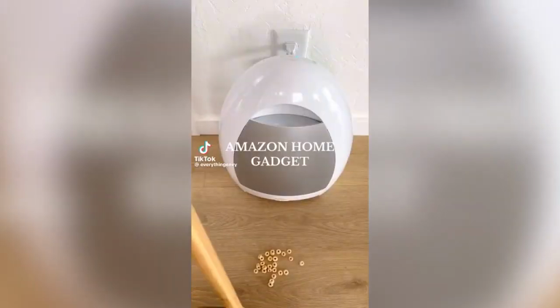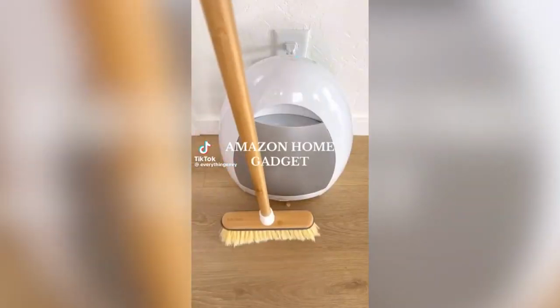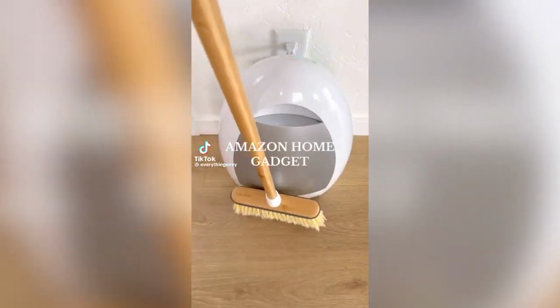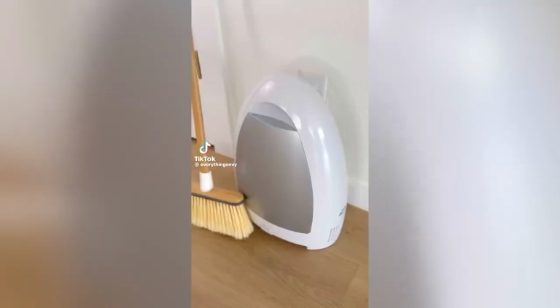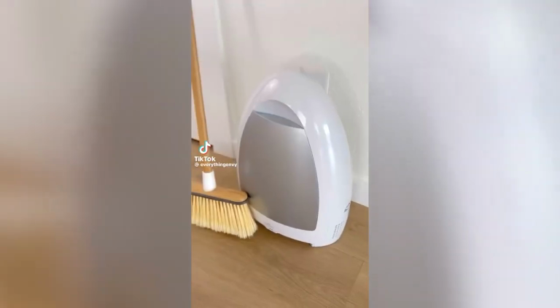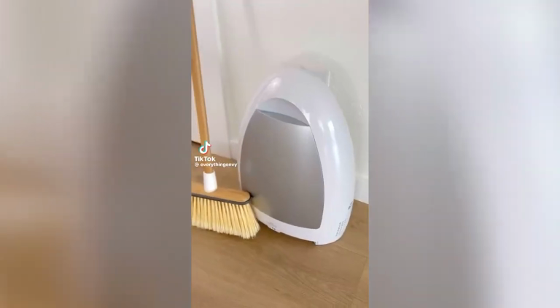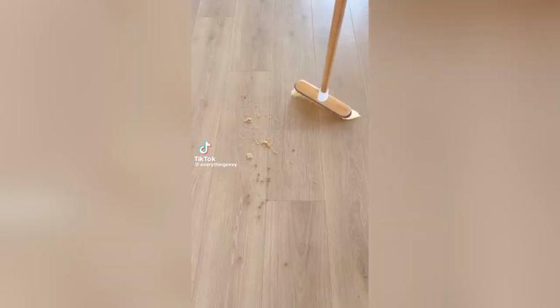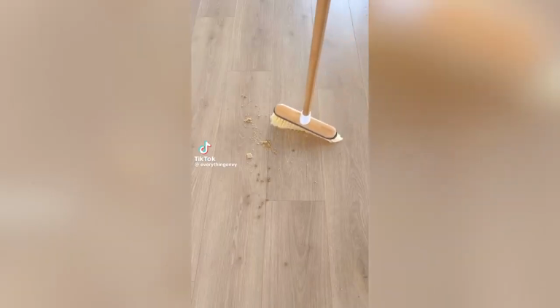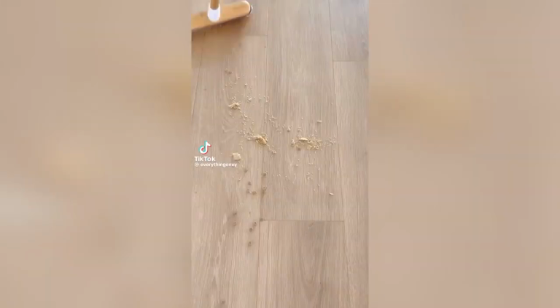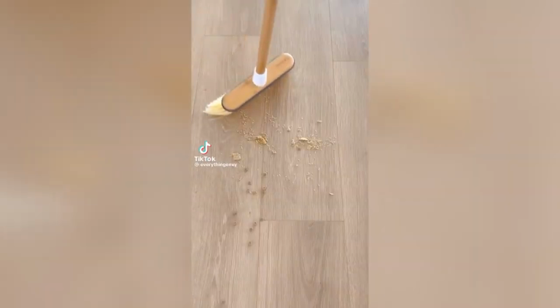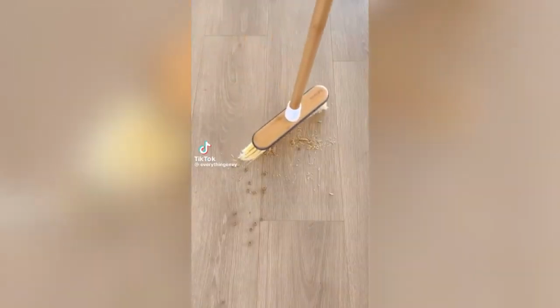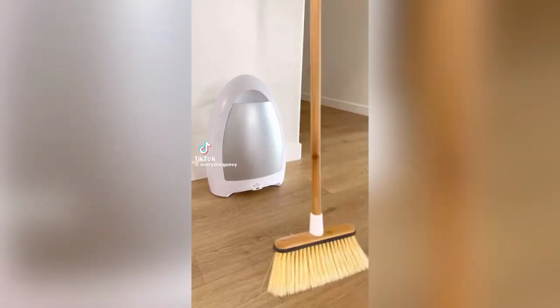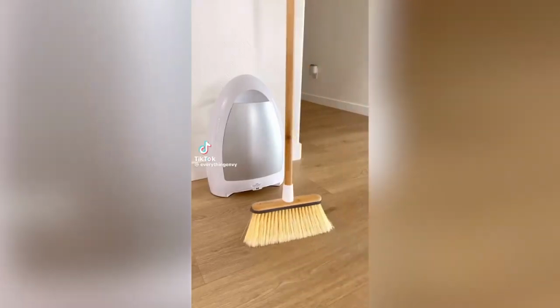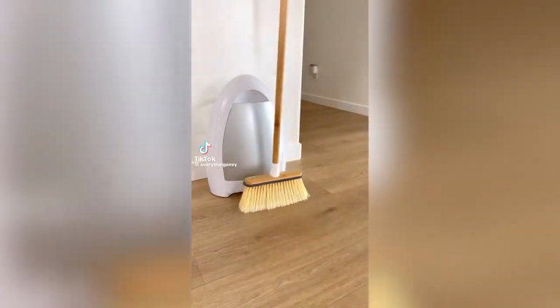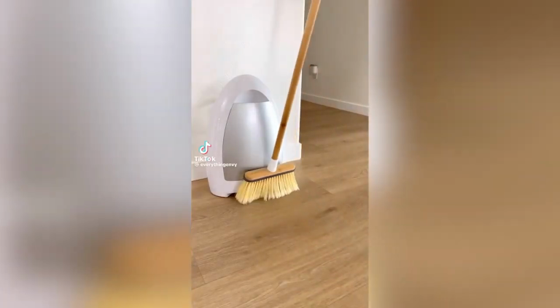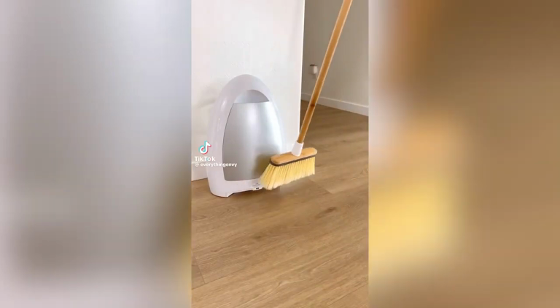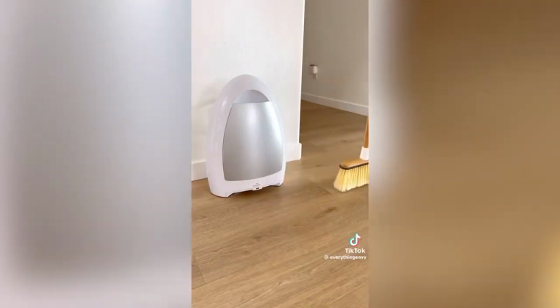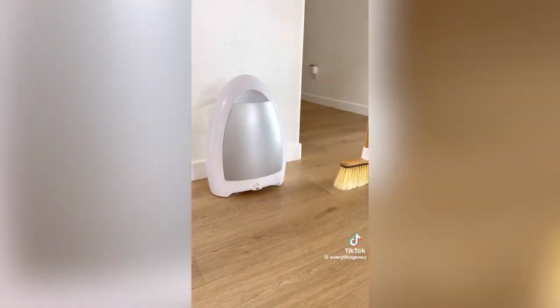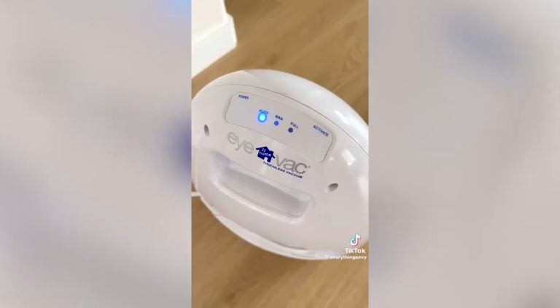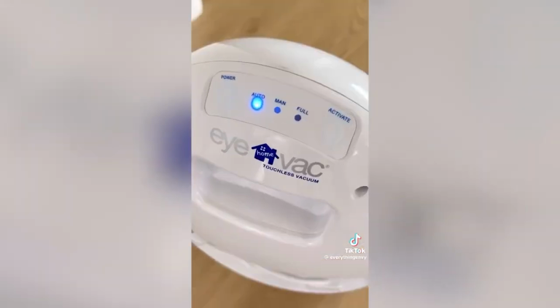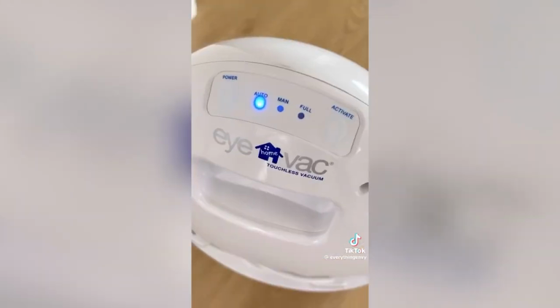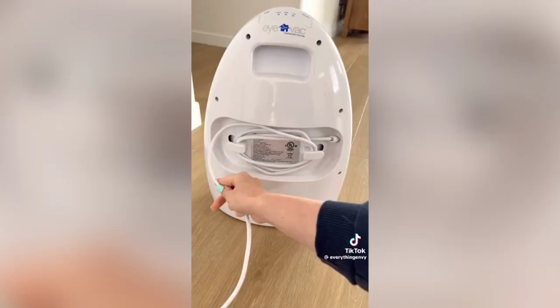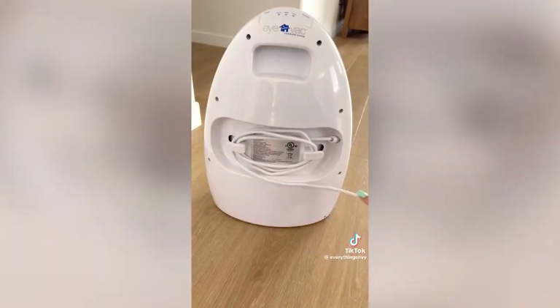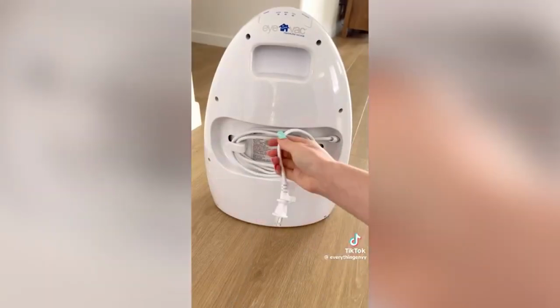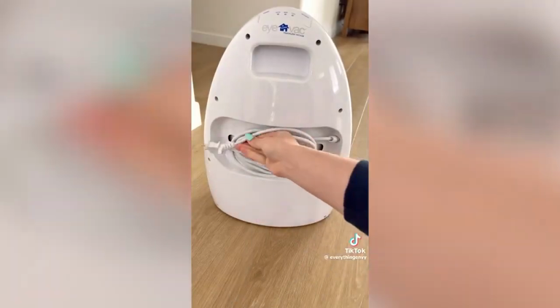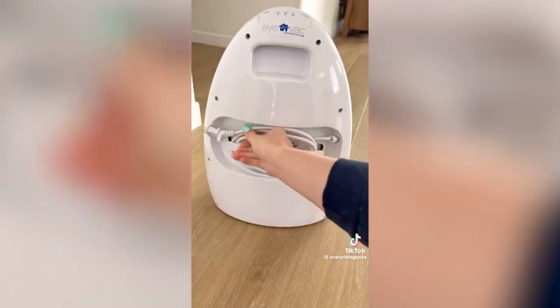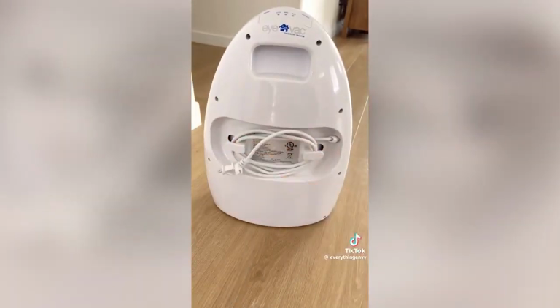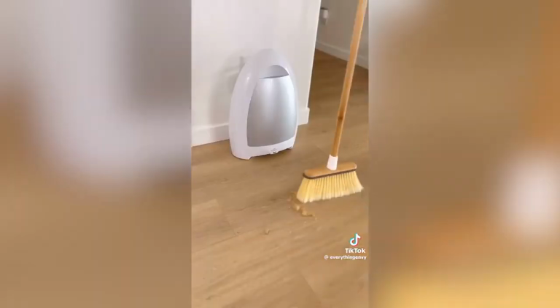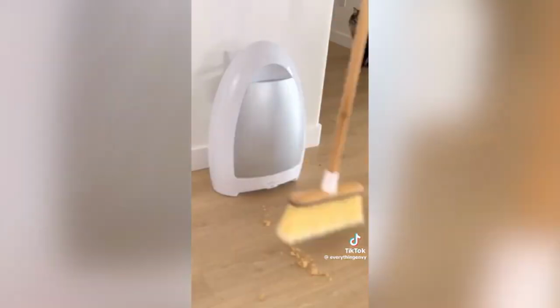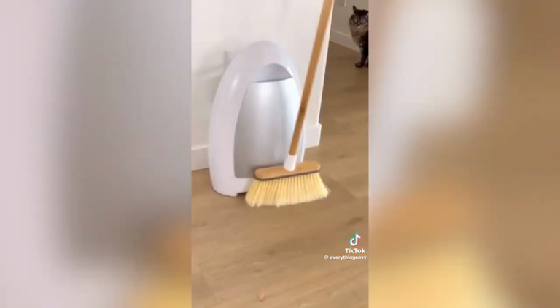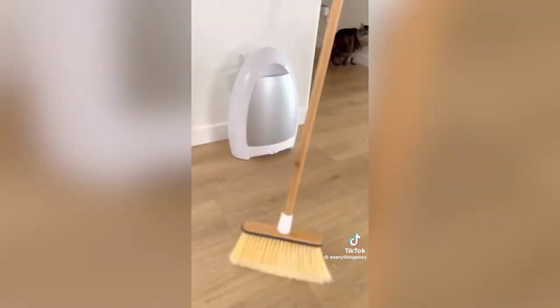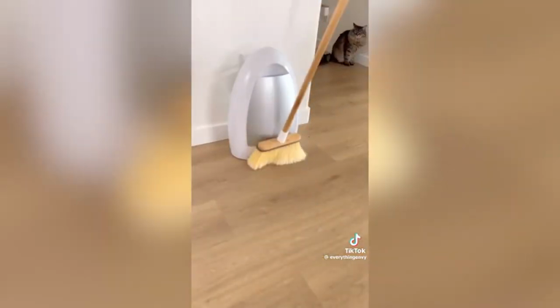This touchless vacuum automatically sucks up dust, hair, lint, and crumbs simply by sweeping it into the vacuum. It has multiple settings, a cord organizer on the back, and will make cleaning your home so much easier.